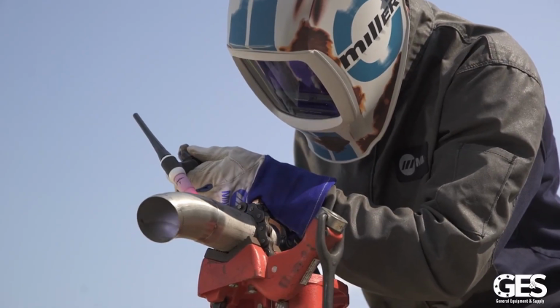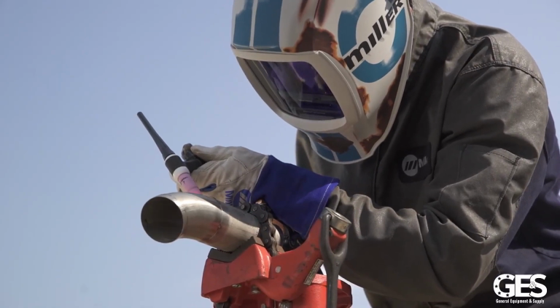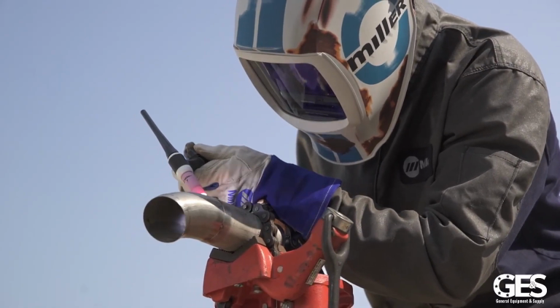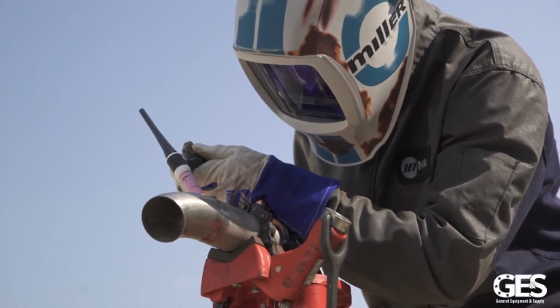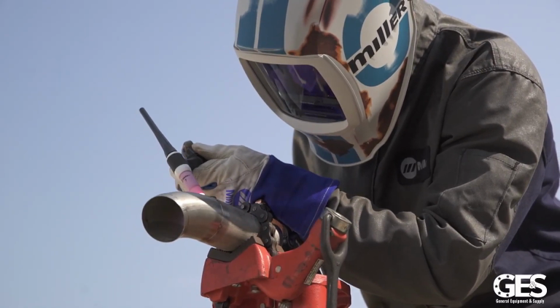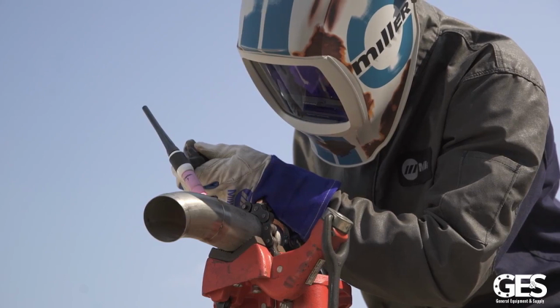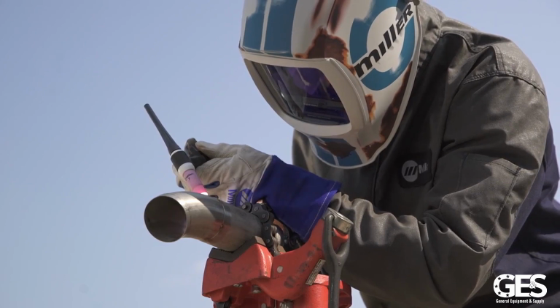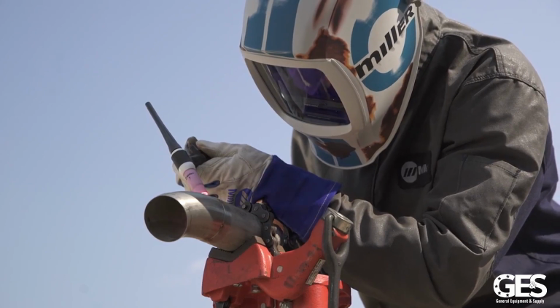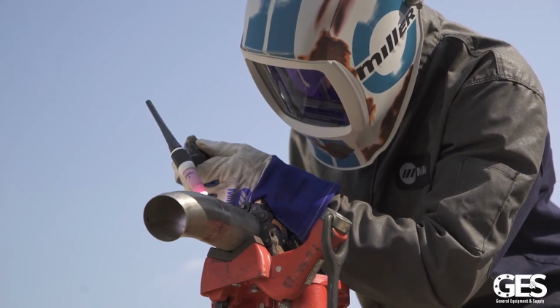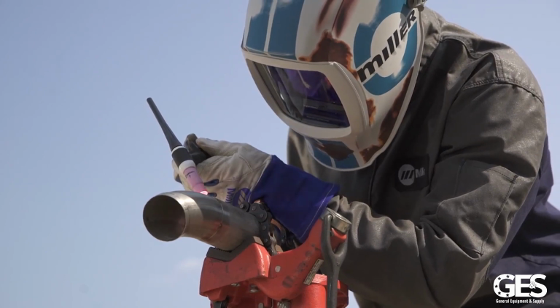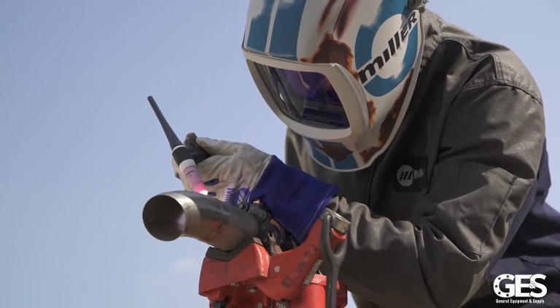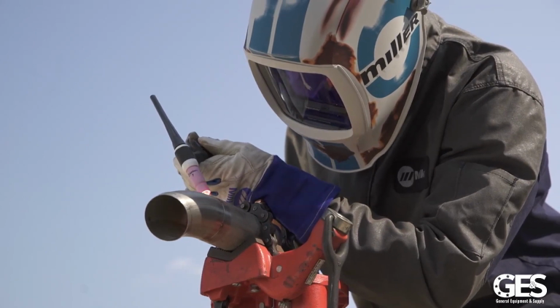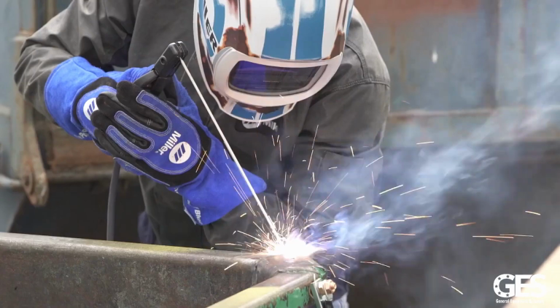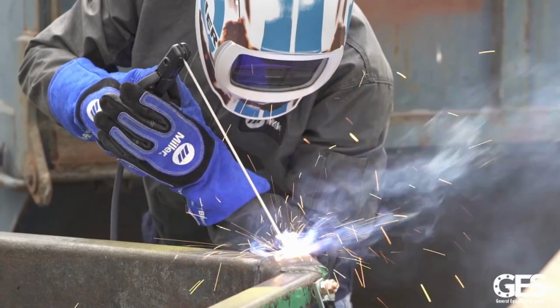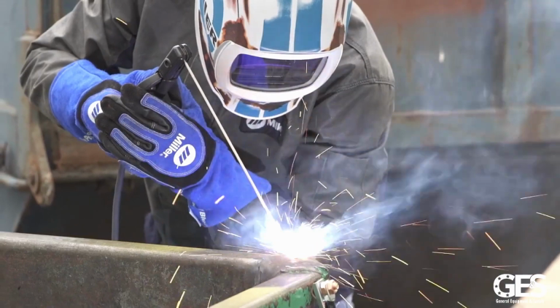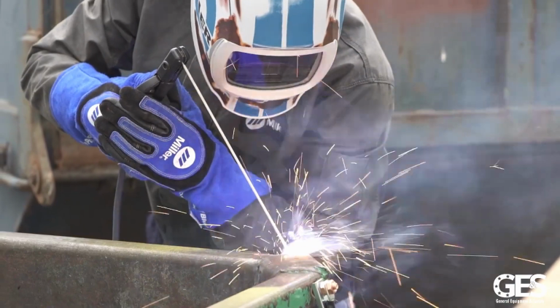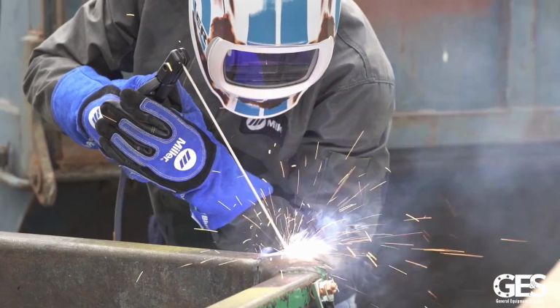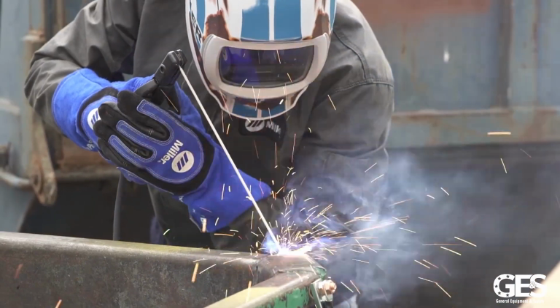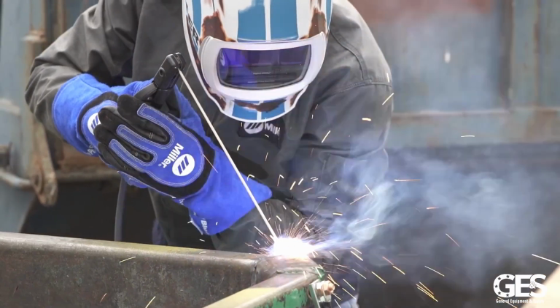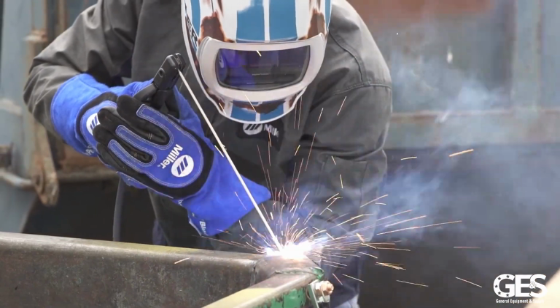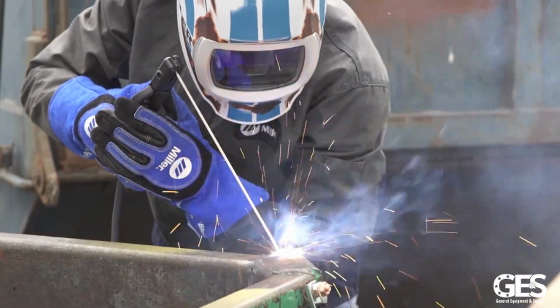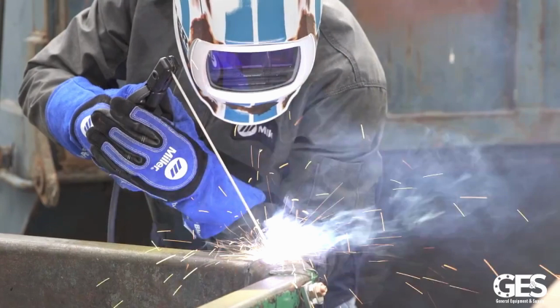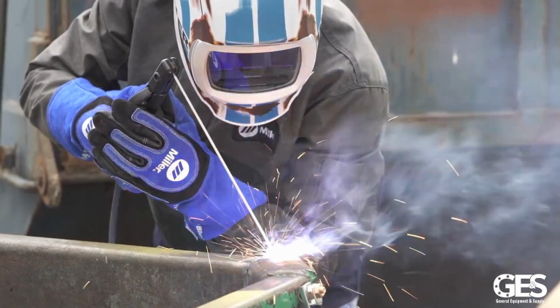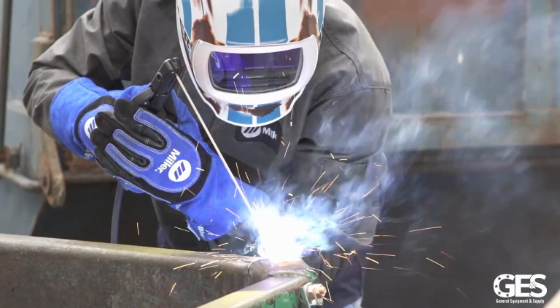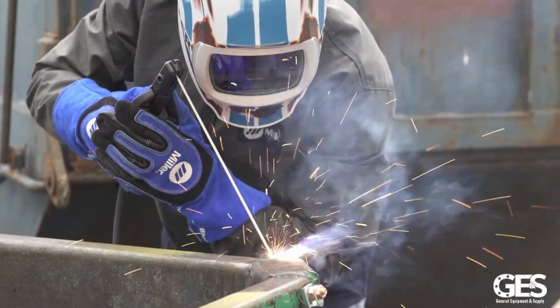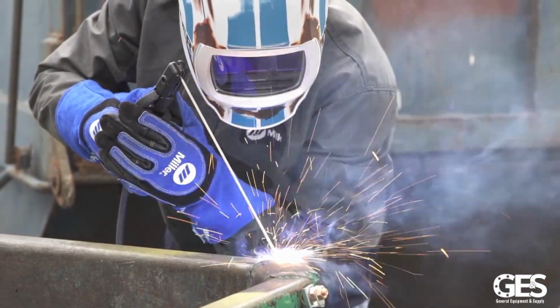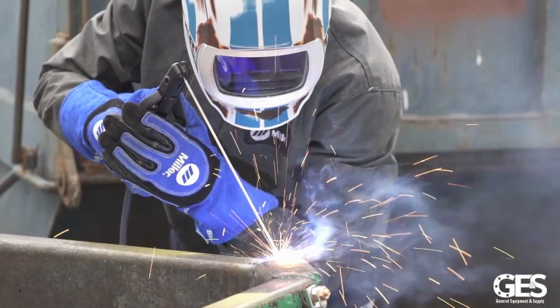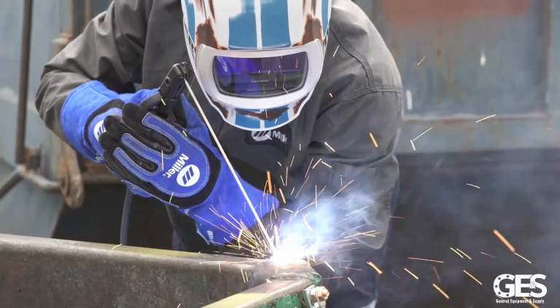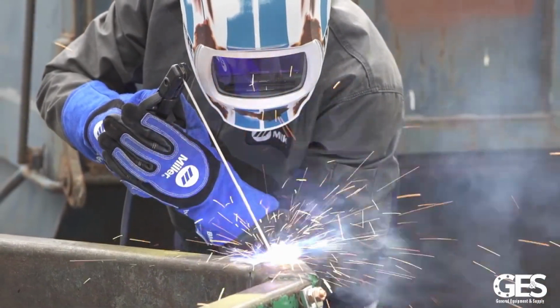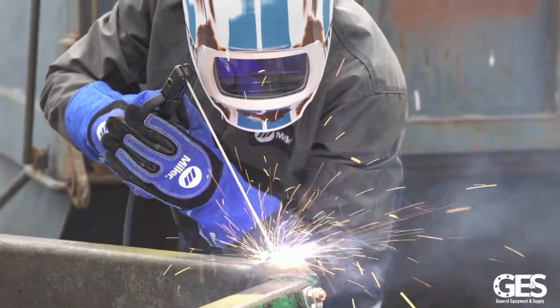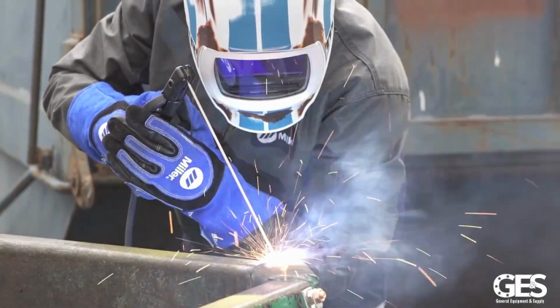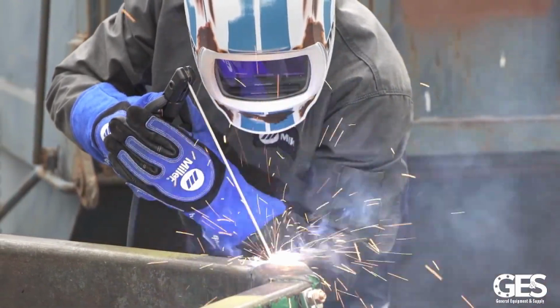But if your wire feeder is running good and feeds the wire smooth and consistent, you have a good day. If your wire feeder is not smooth and consistent, you will be an angry welder.